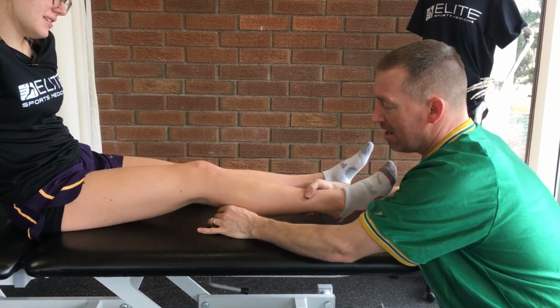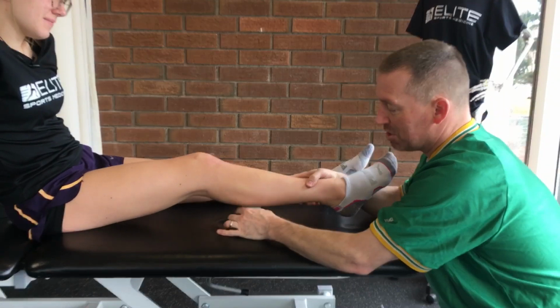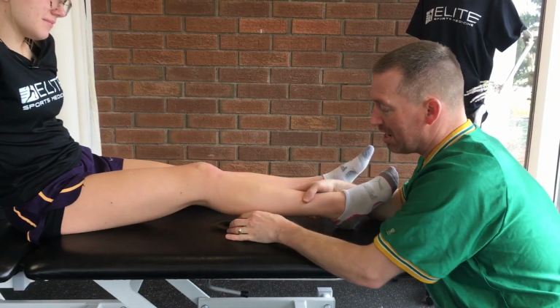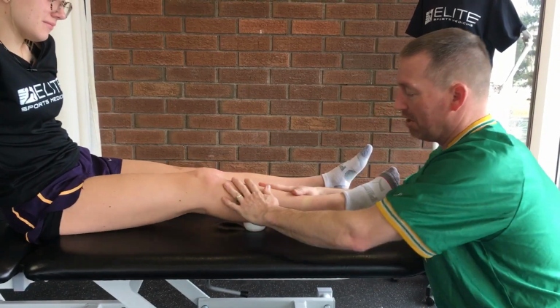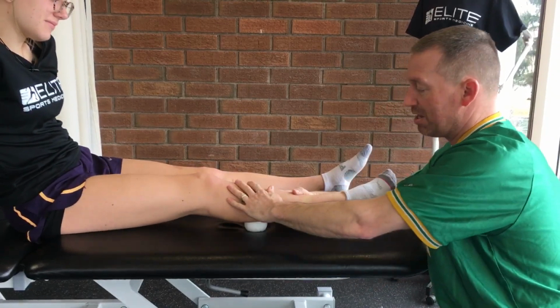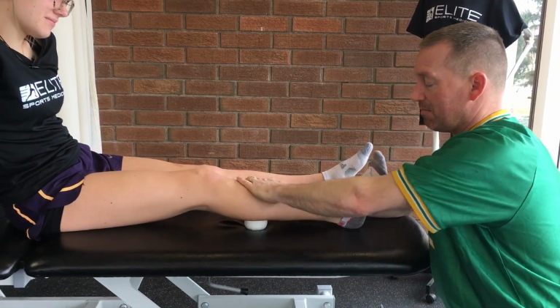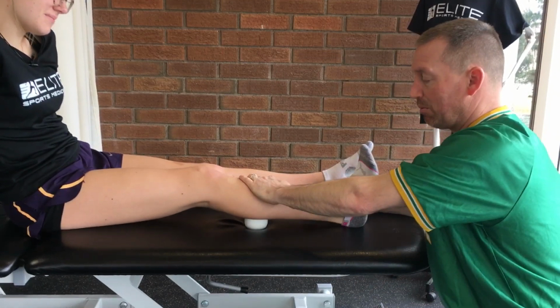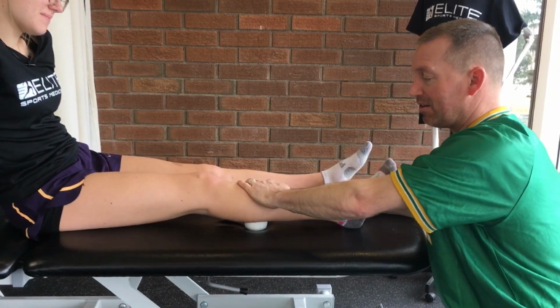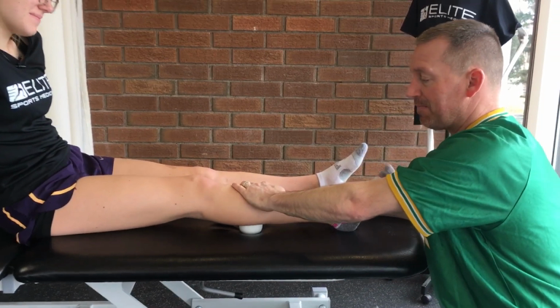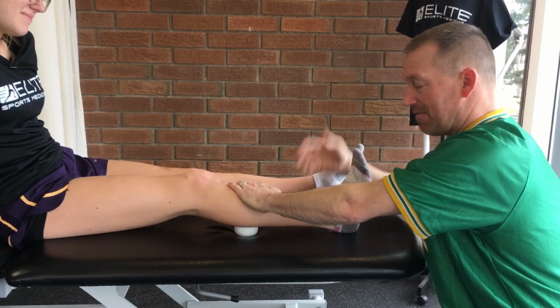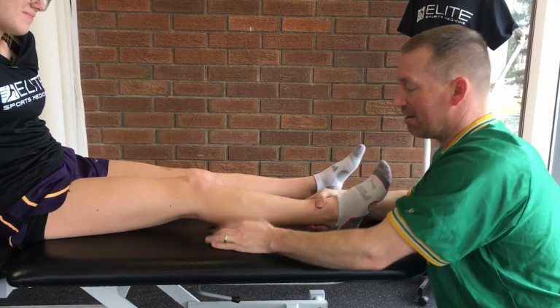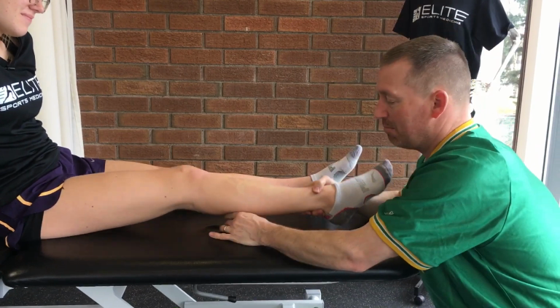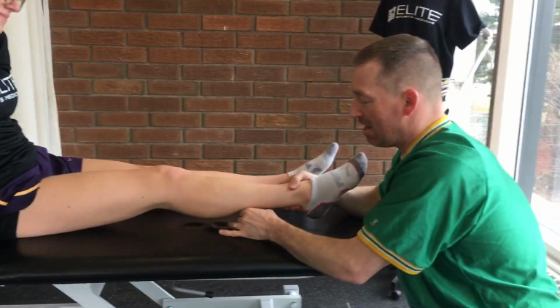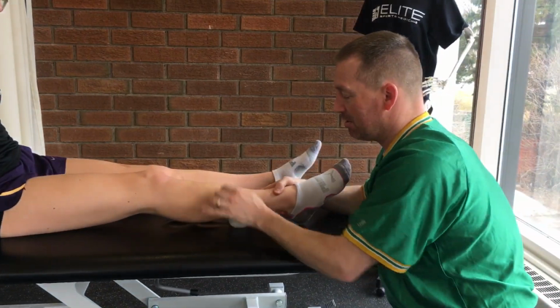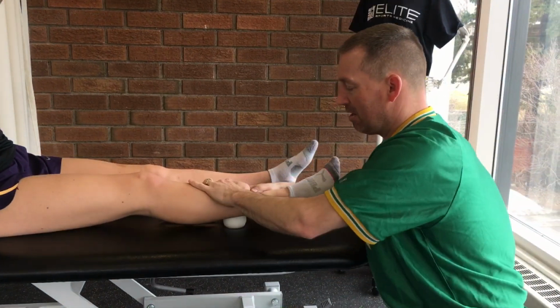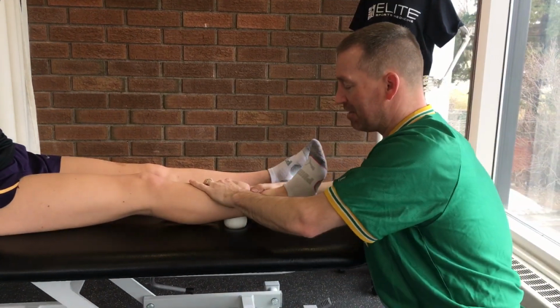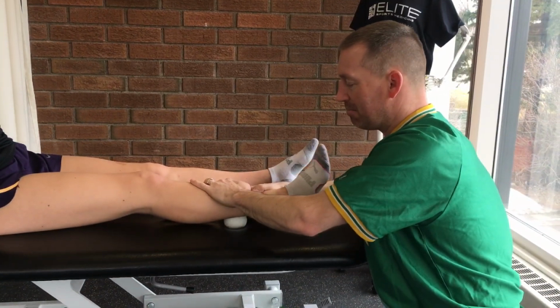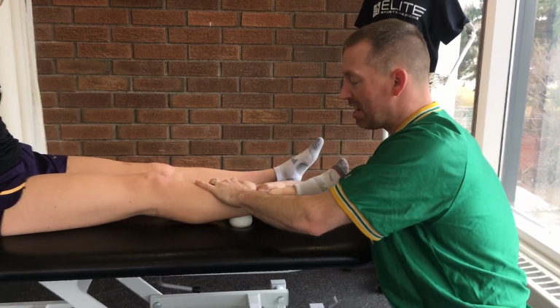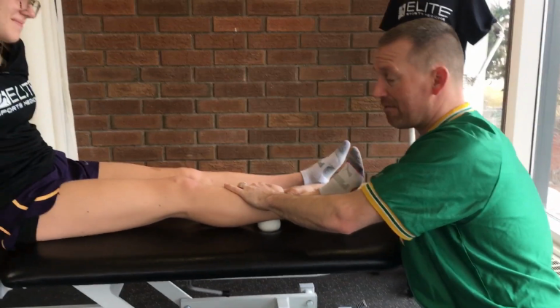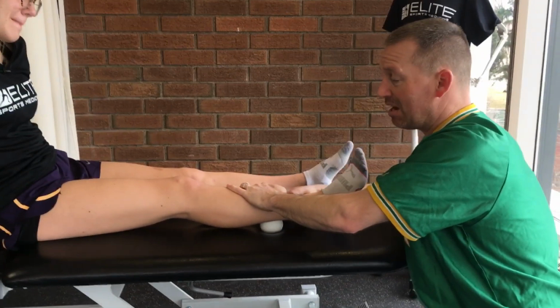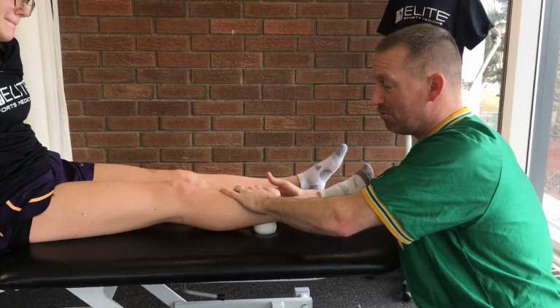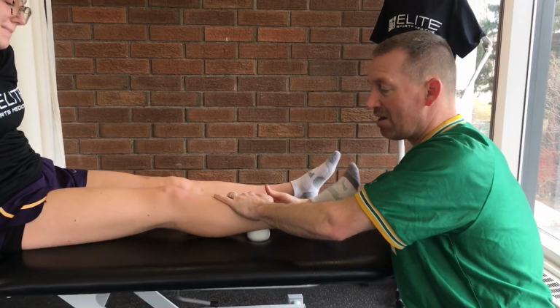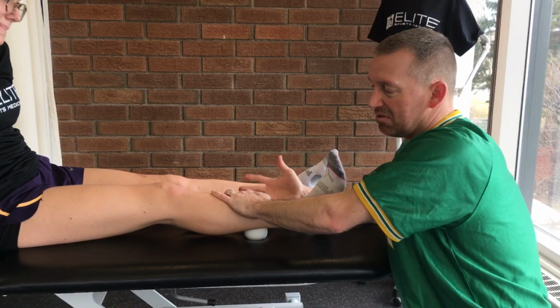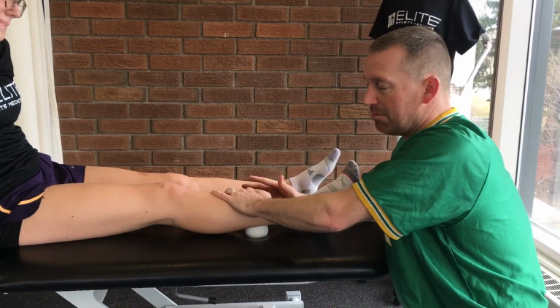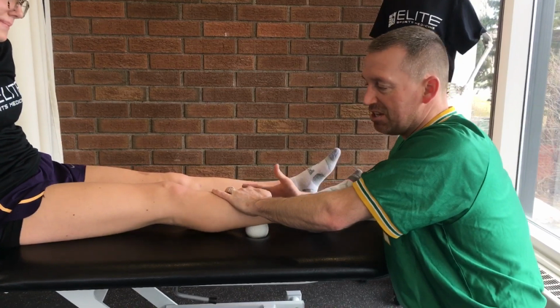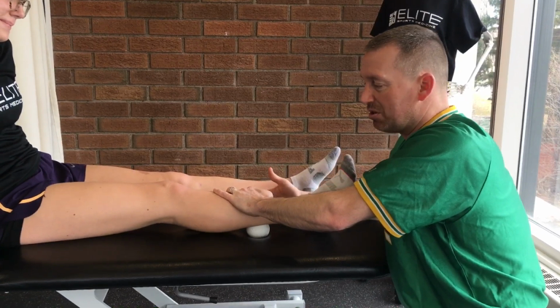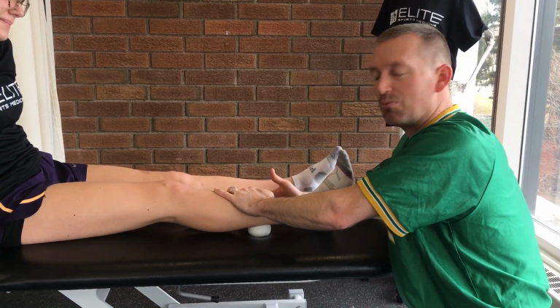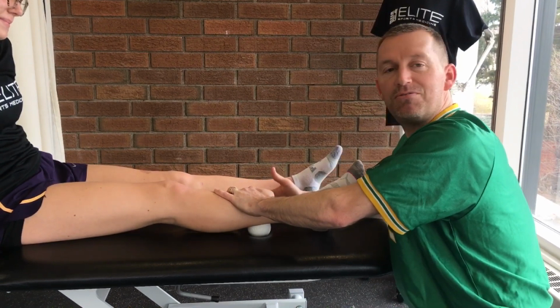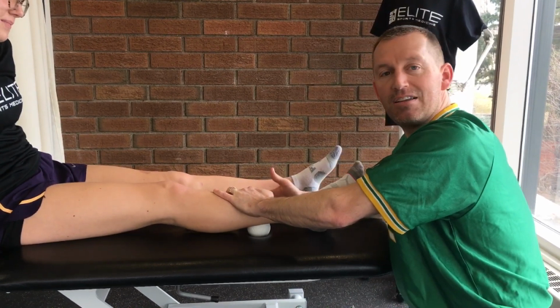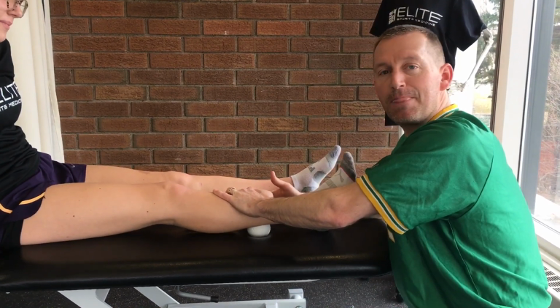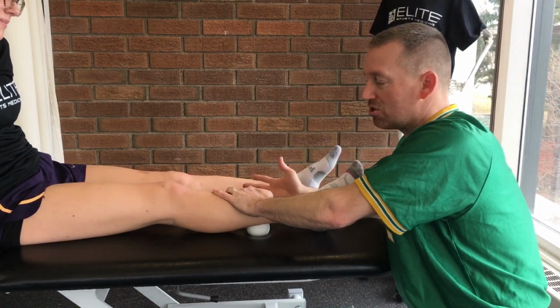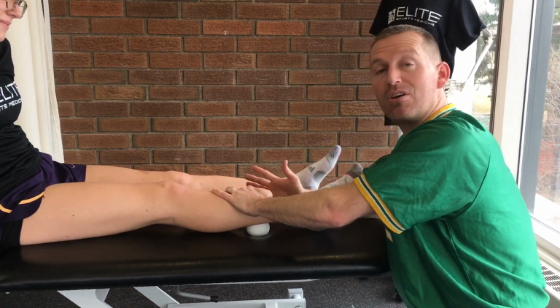A little bit of weight in there — five to ten pumps, move it down, five to ten, move it down. Every time she moves it down it could be an inch or two, depending on what you find. Just be cautious.